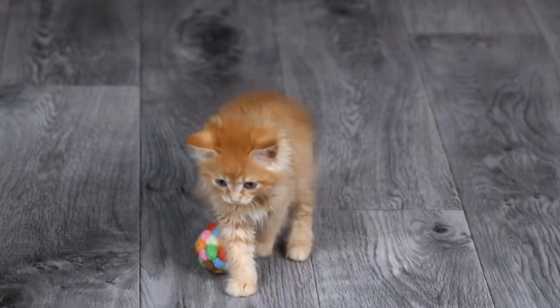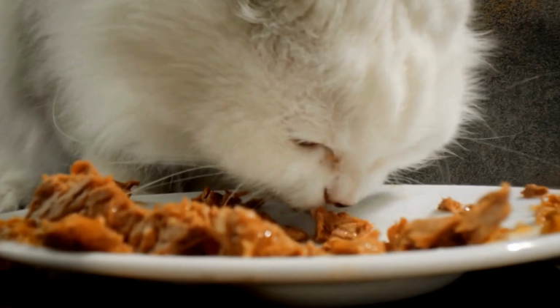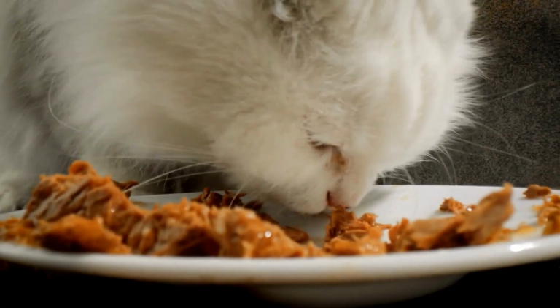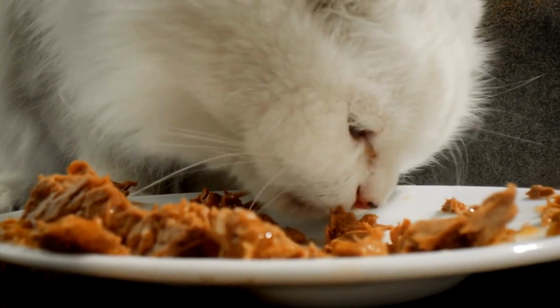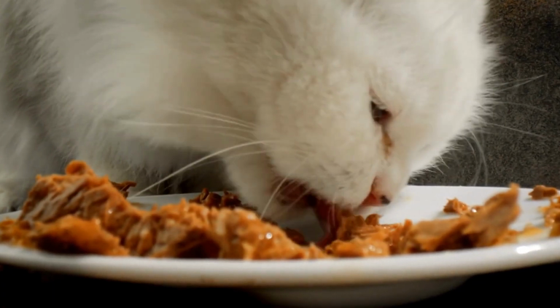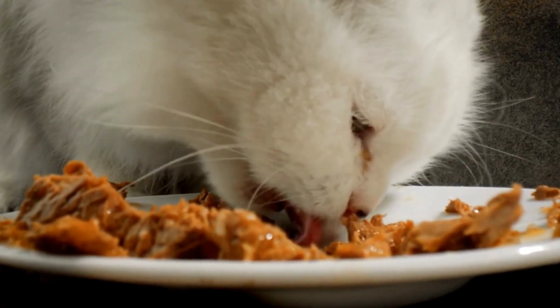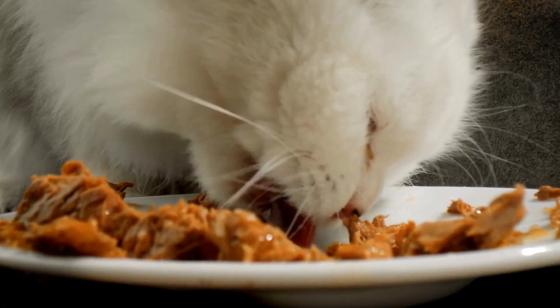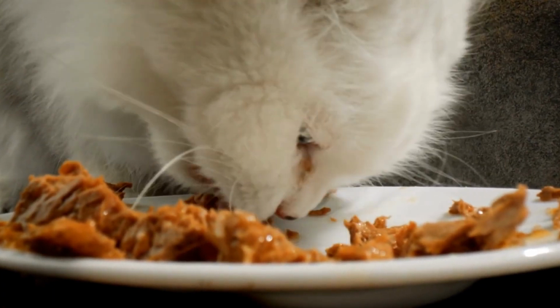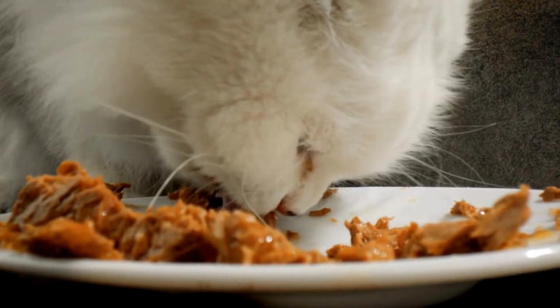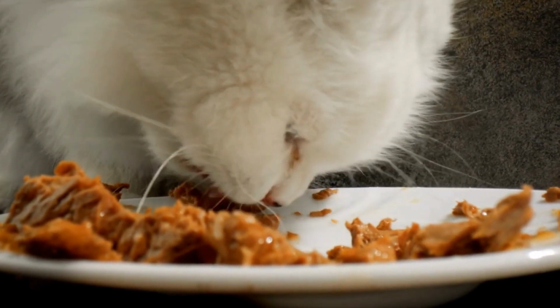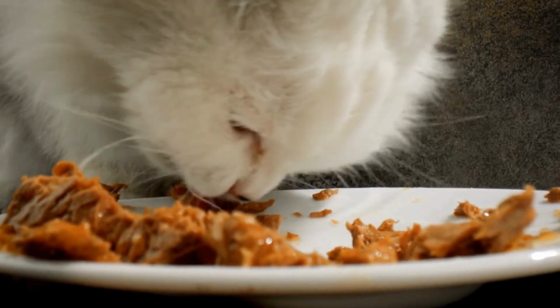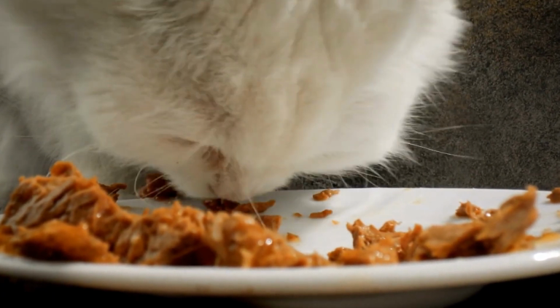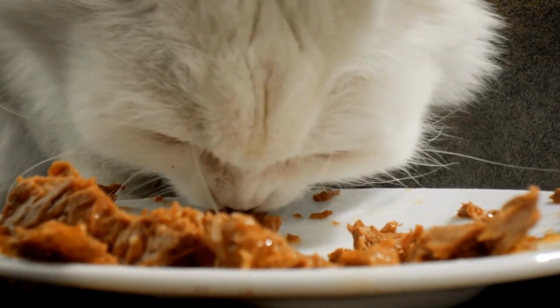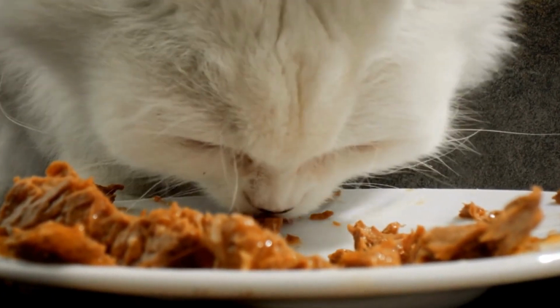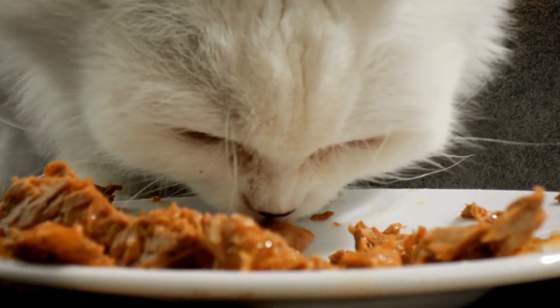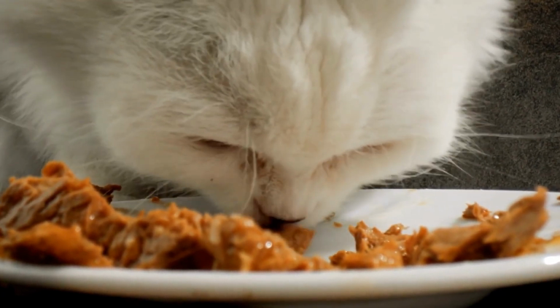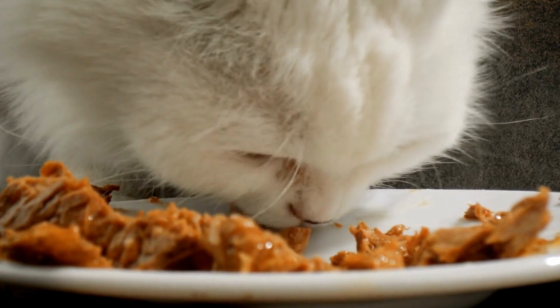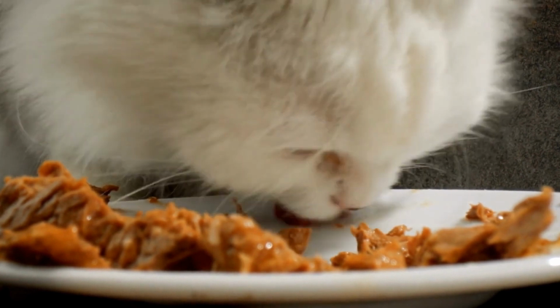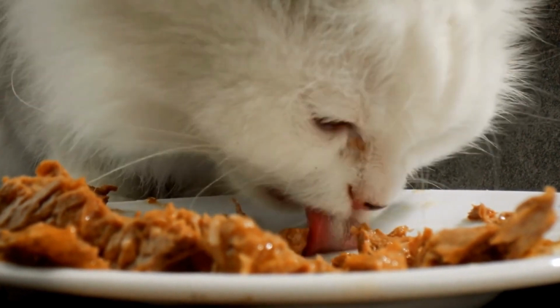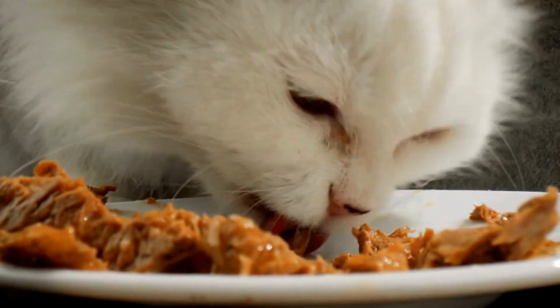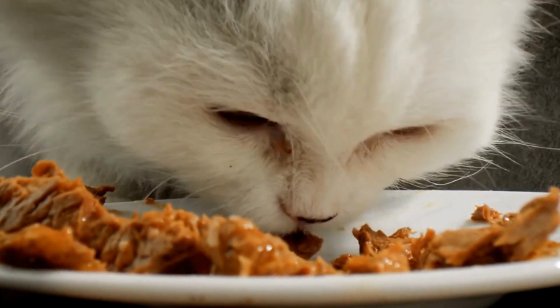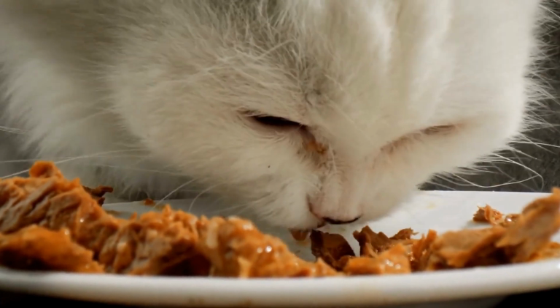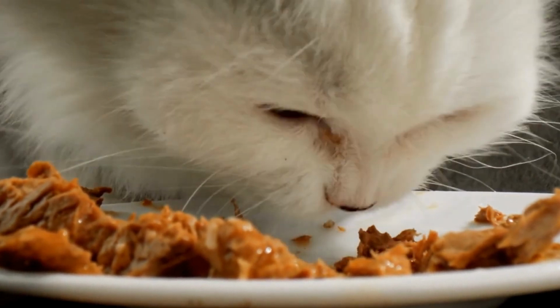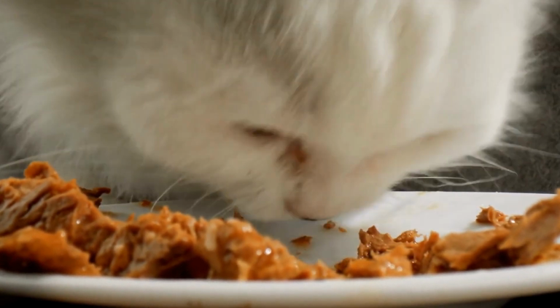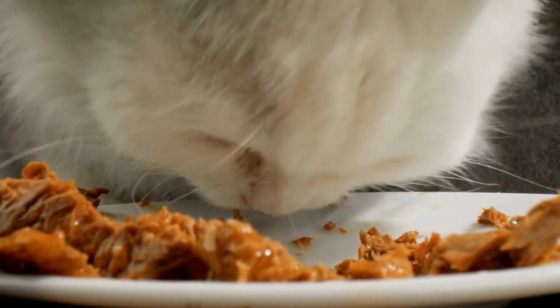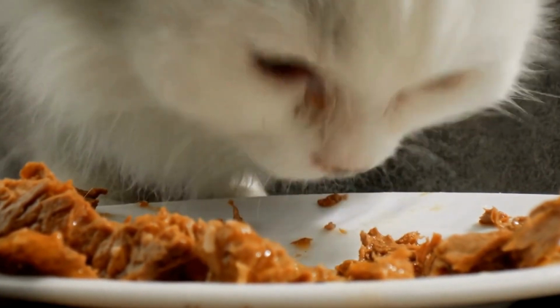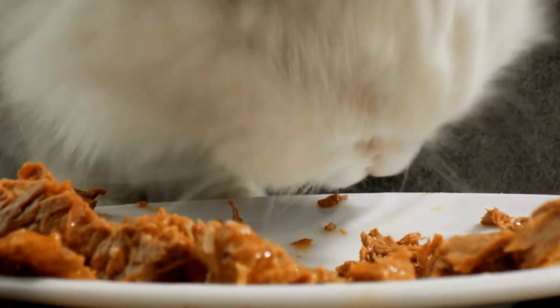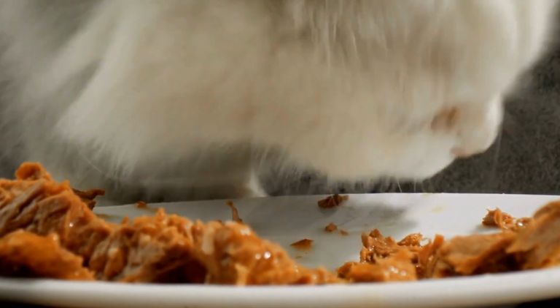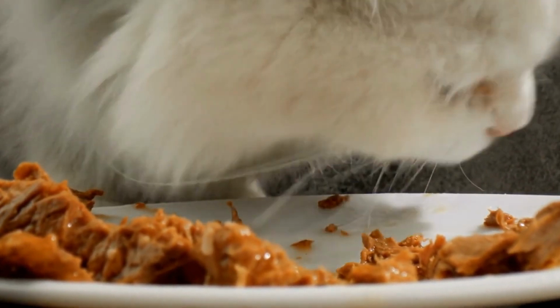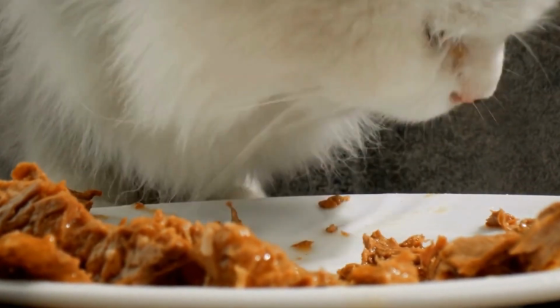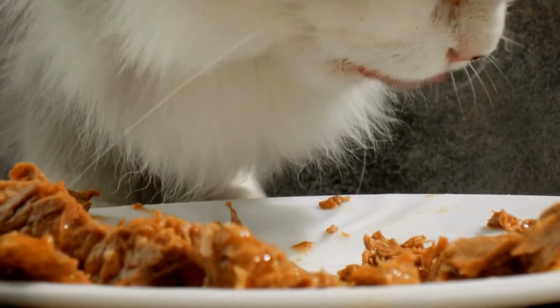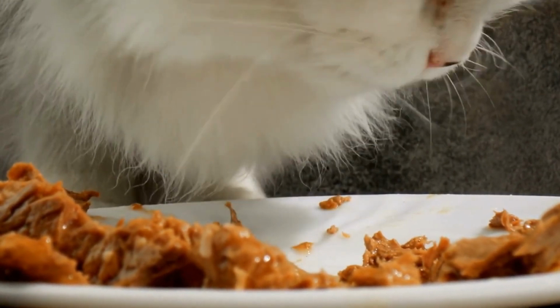Whether it's their distinctive coat colors, playful personality, or stunning appearance, the Oriental Shorthair breed continues to capture the hearts of cat lovers worldwide.